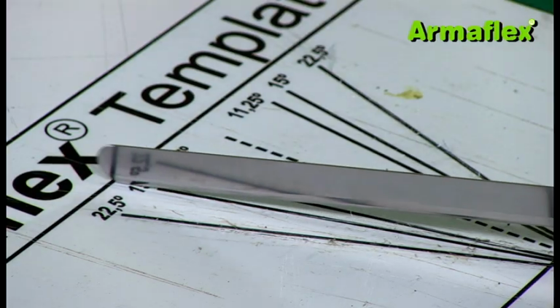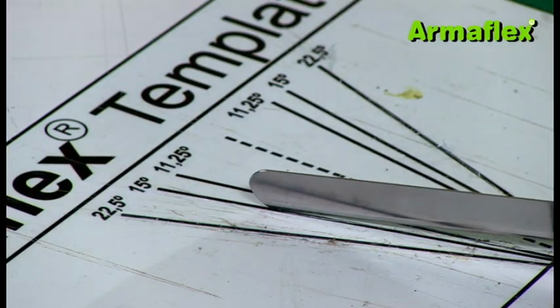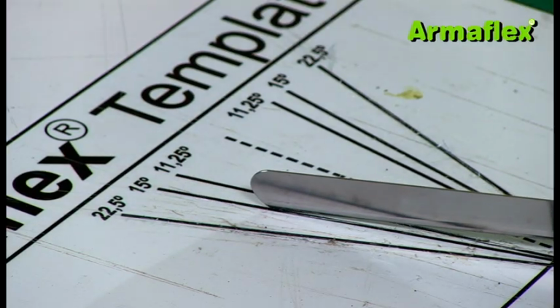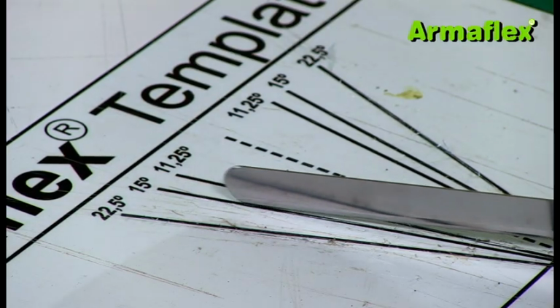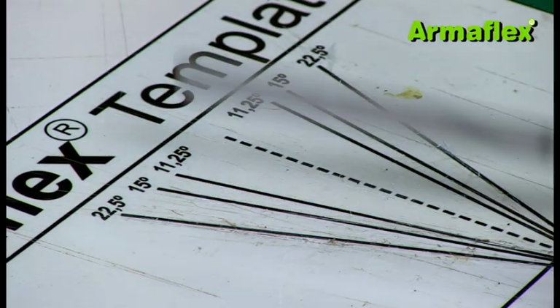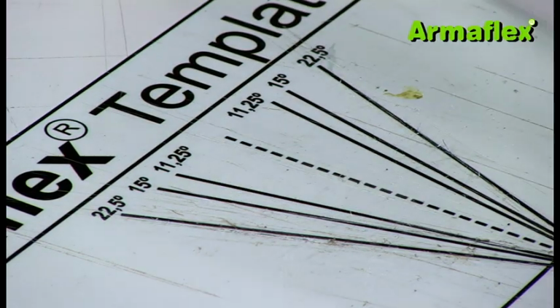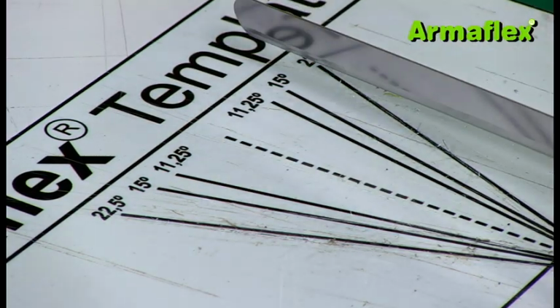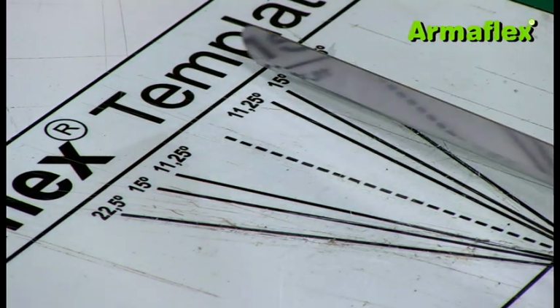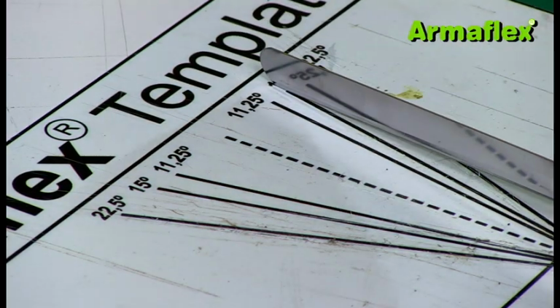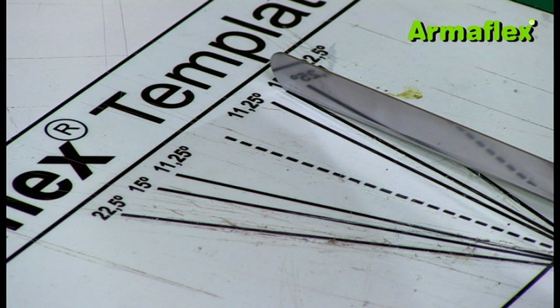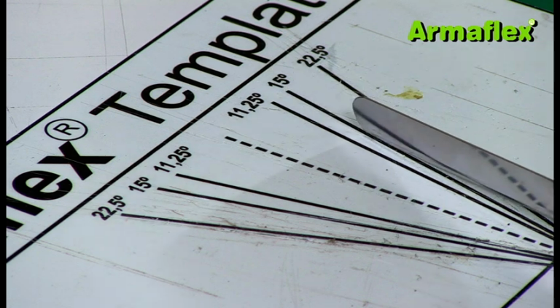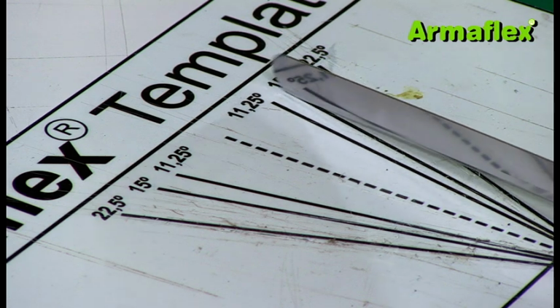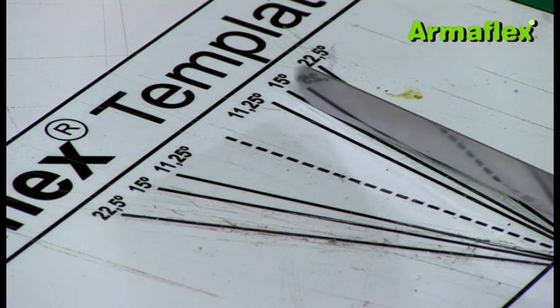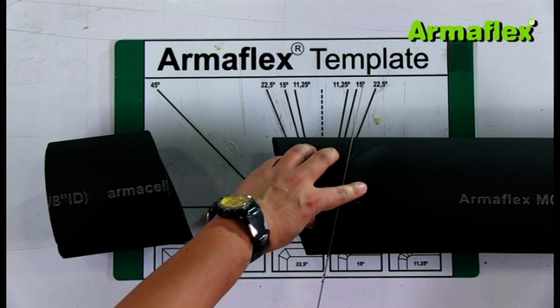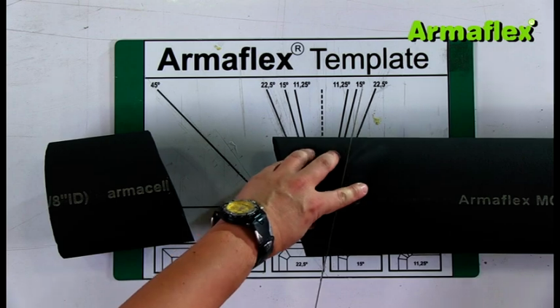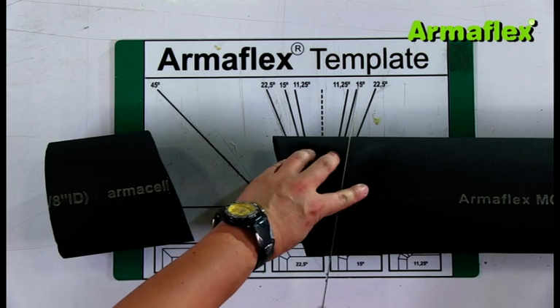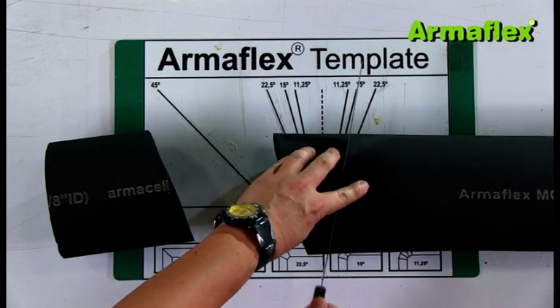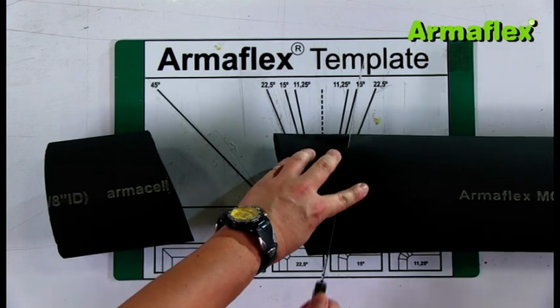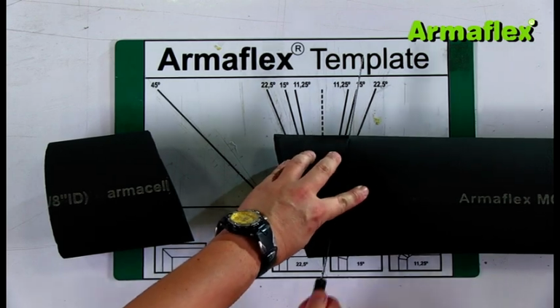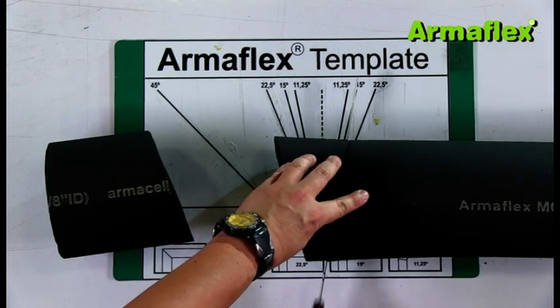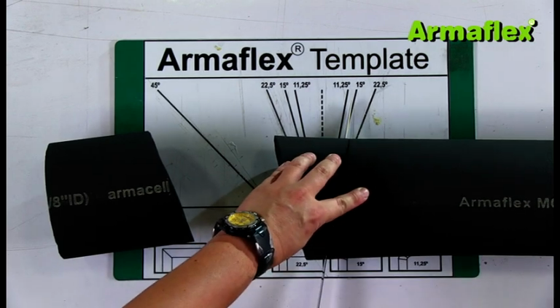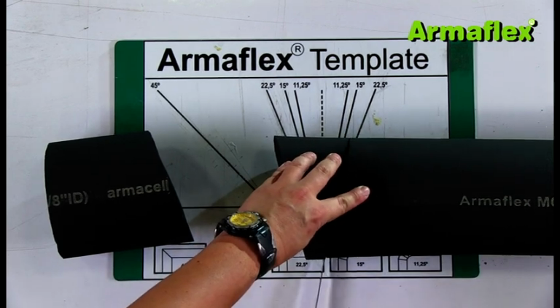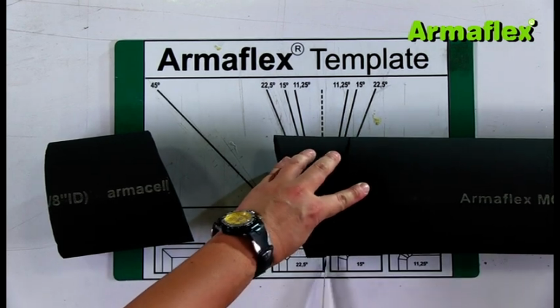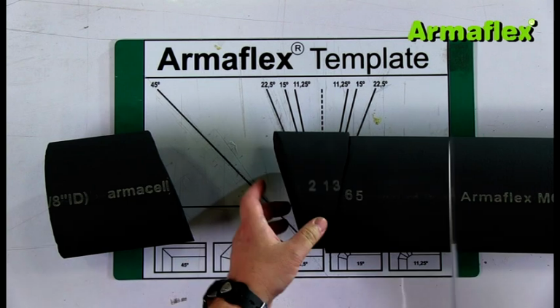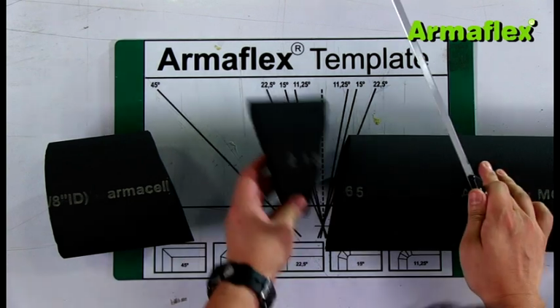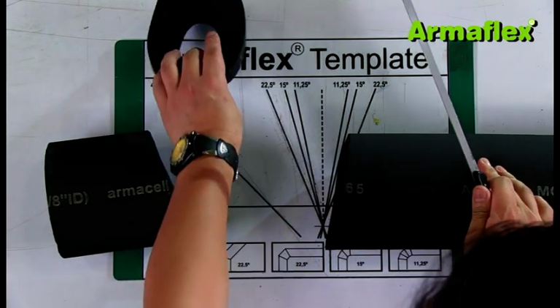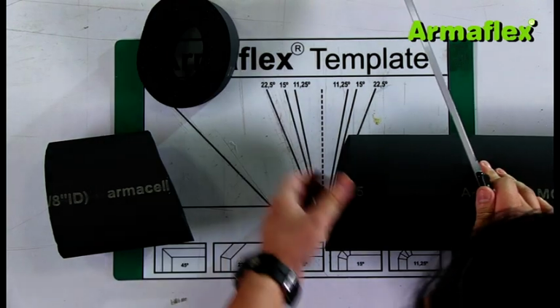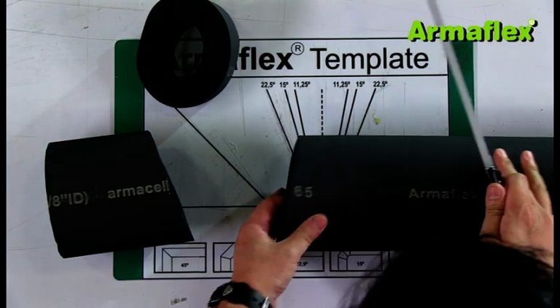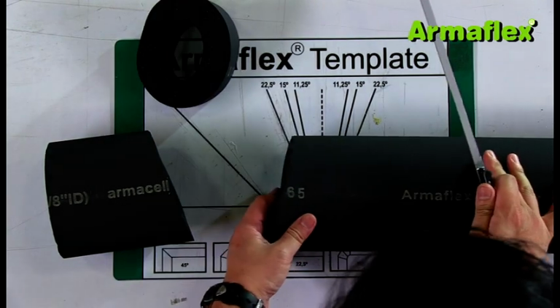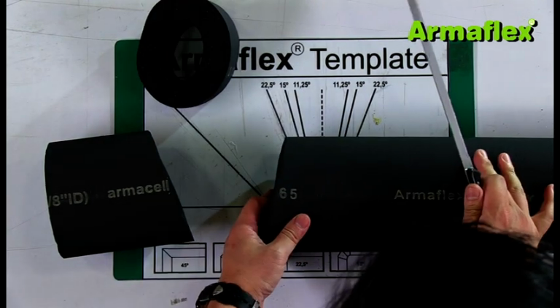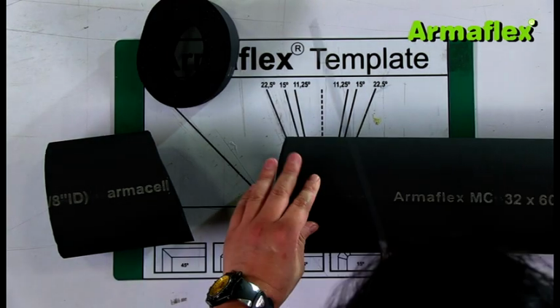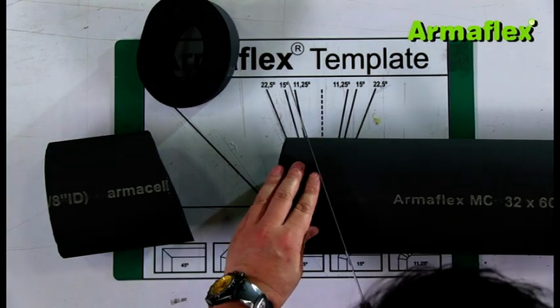To form a four-piece bend, the ArmaFlex tube is cut at a 15 degree angle. The need for a two-, three-, or four-piece bend is determined by the size of the pipe and the radius of the bend.